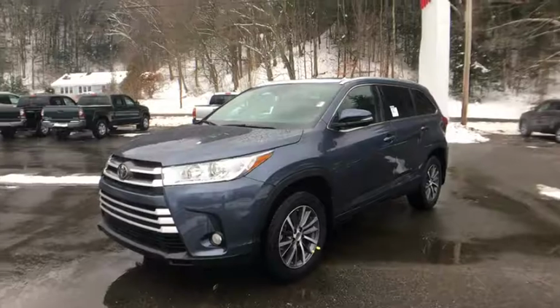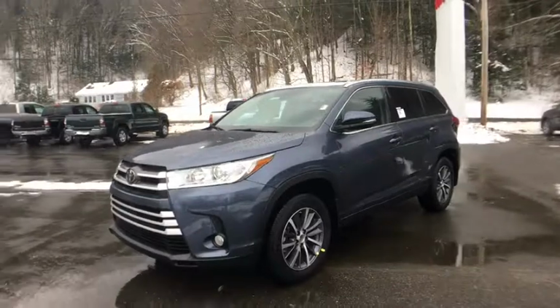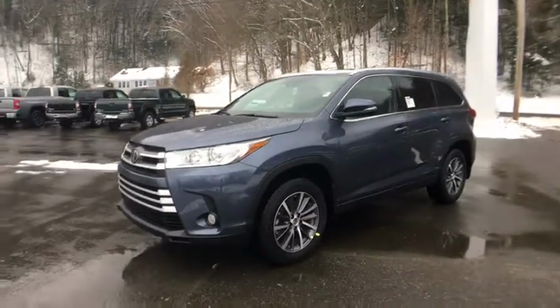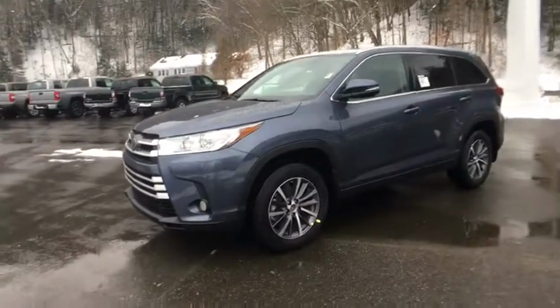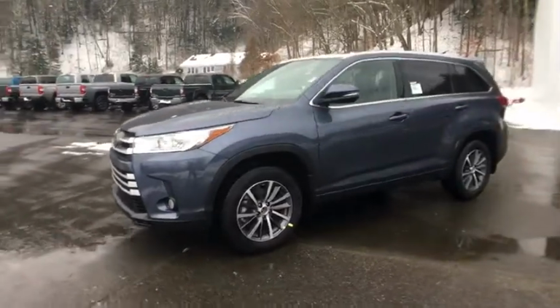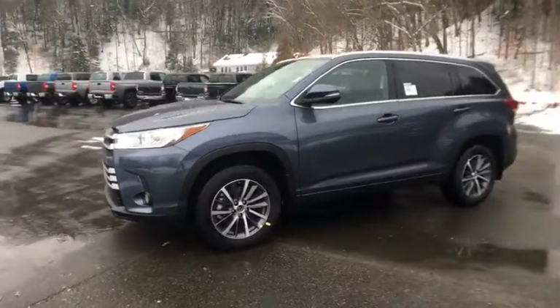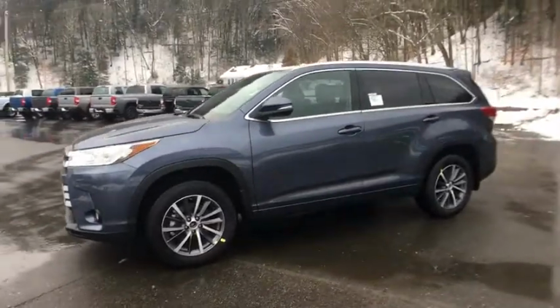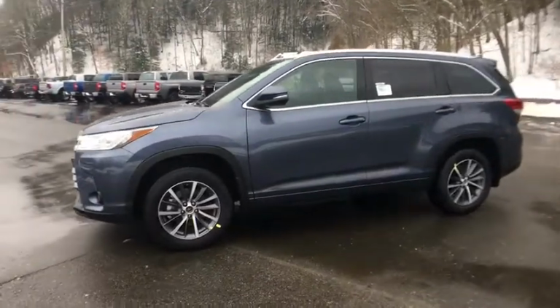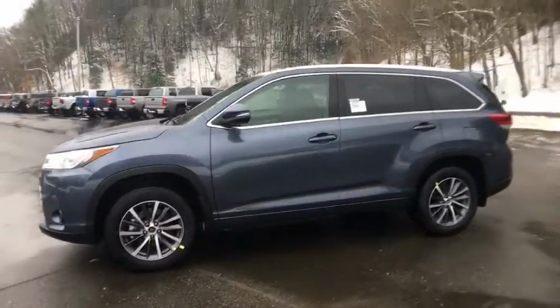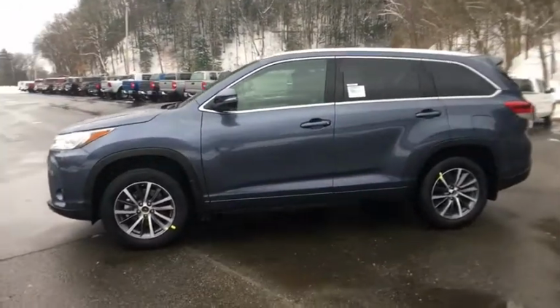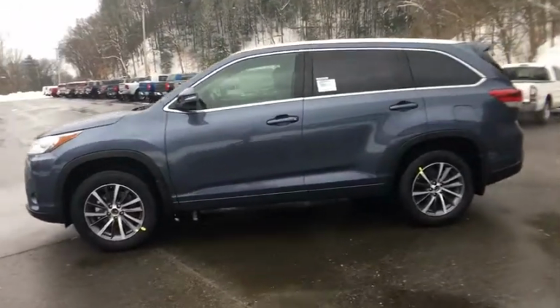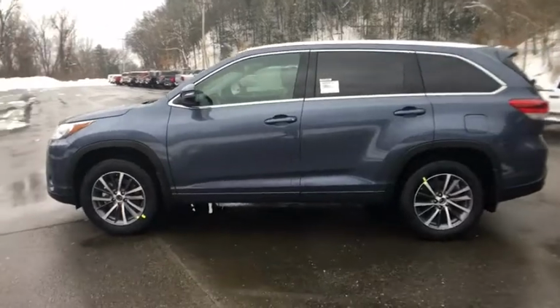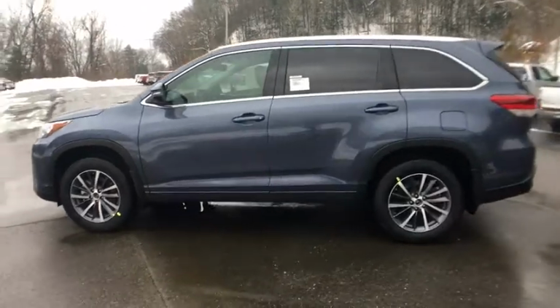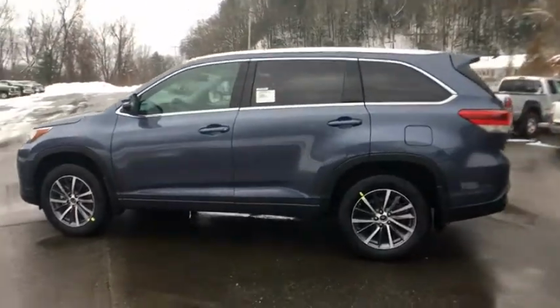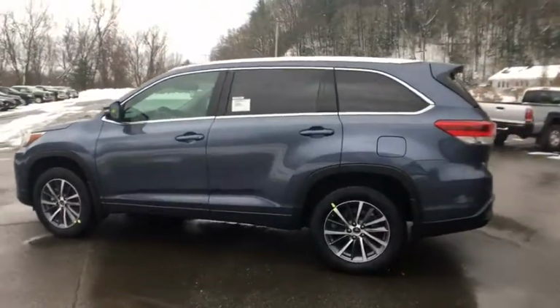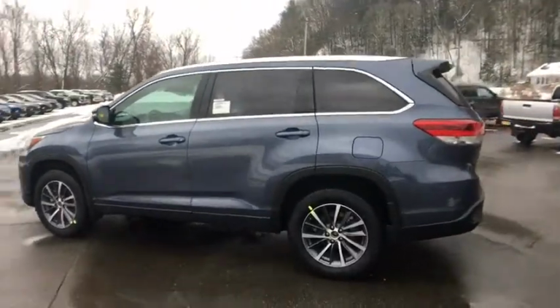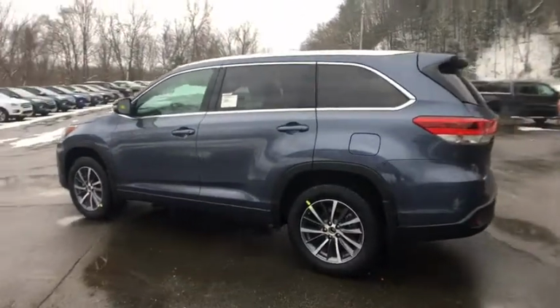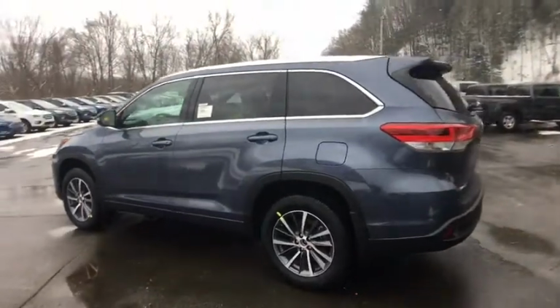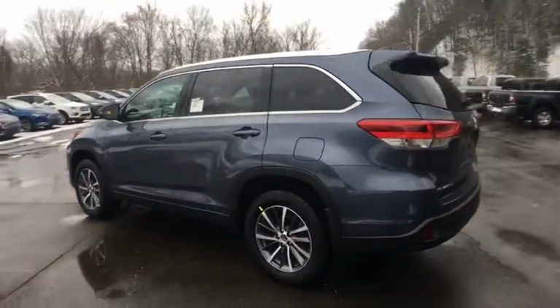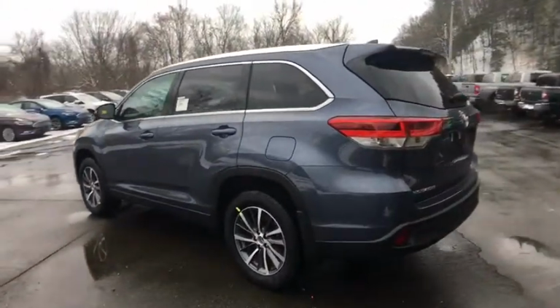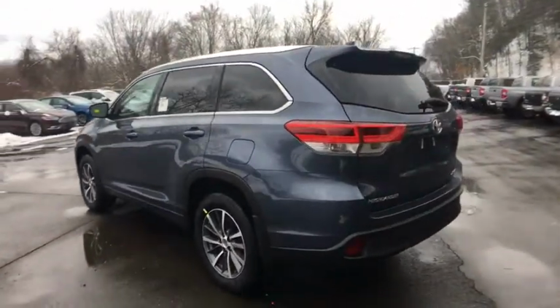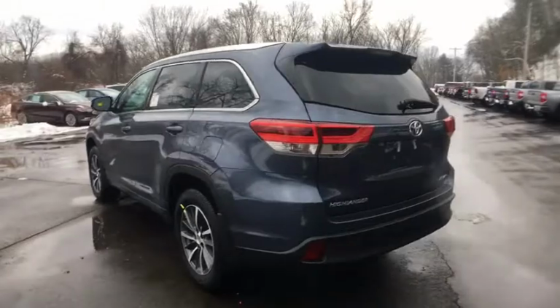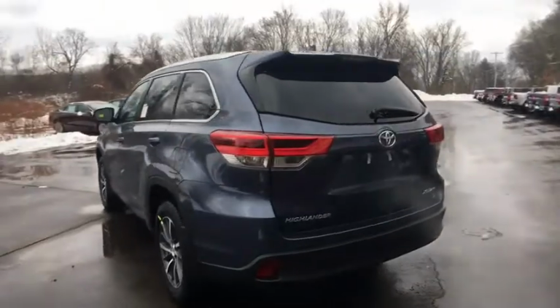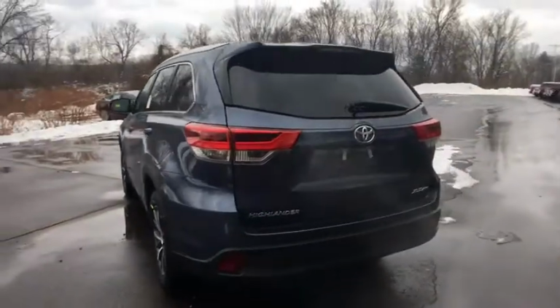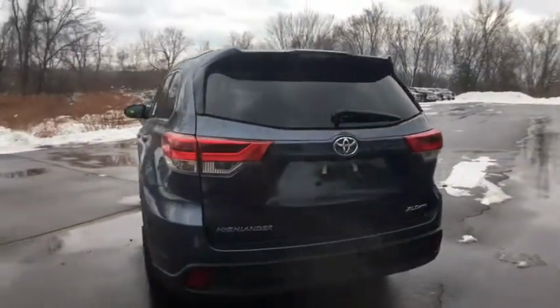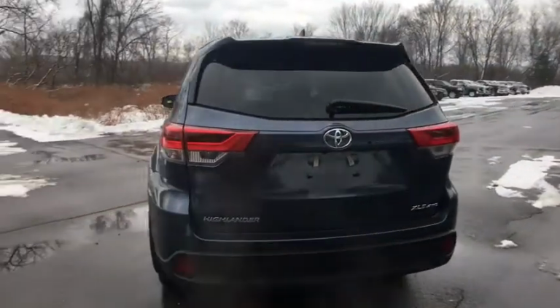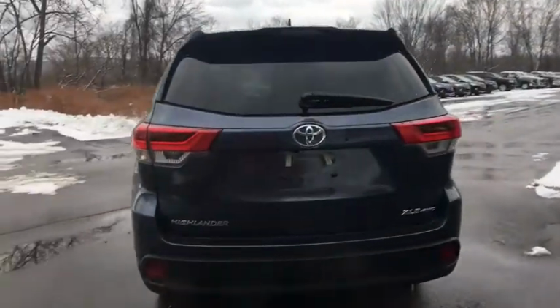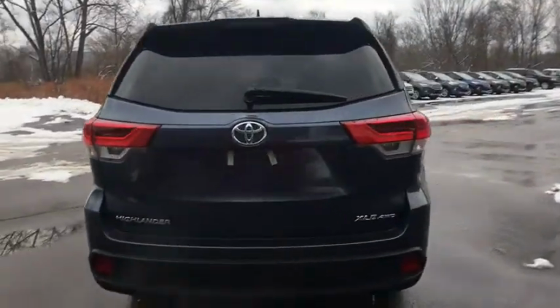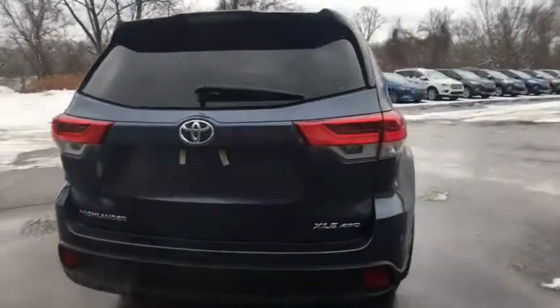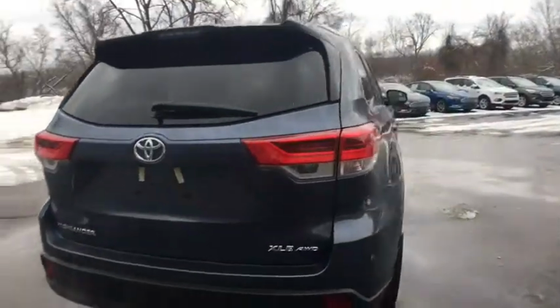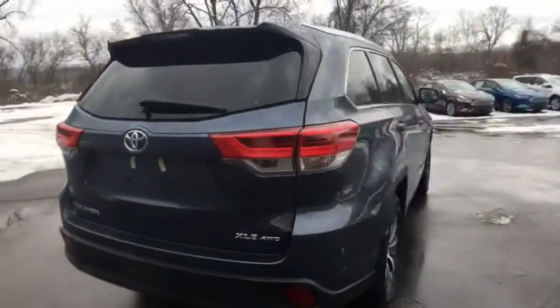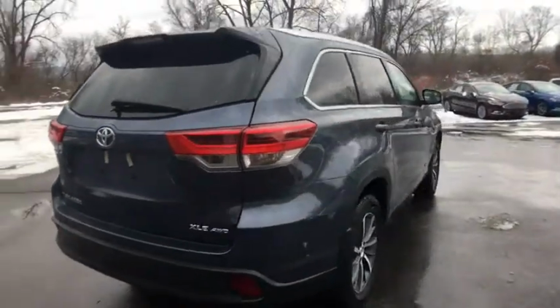The 2018 Toyota Highlander. The Highlander is the SUV that's thought of everything. The Highlander offers seating for up to seven and features Toyota's innovative center stow design. The second row bench seat folds away, leaving a pair of captain's chairs.